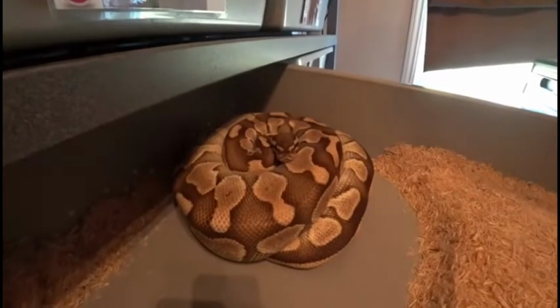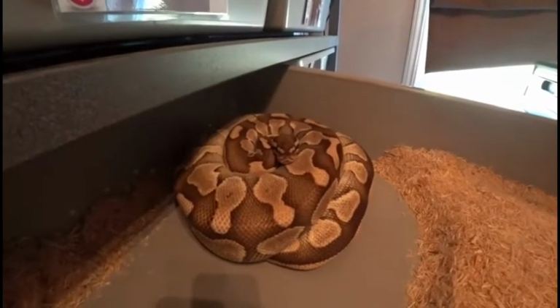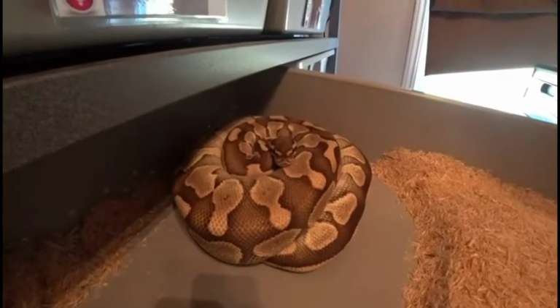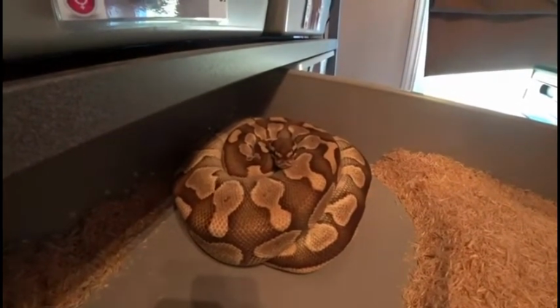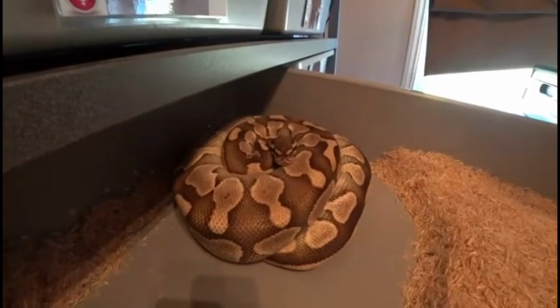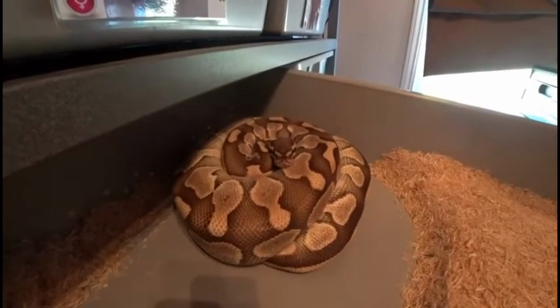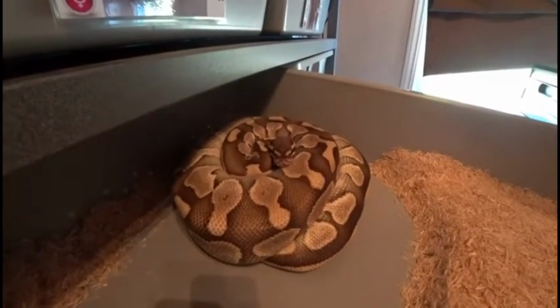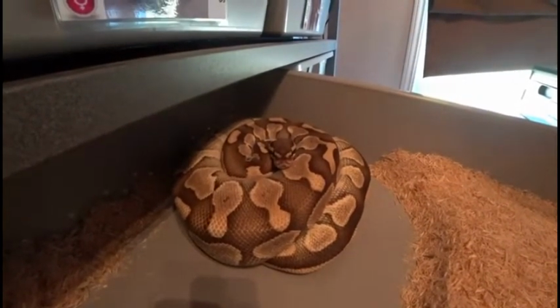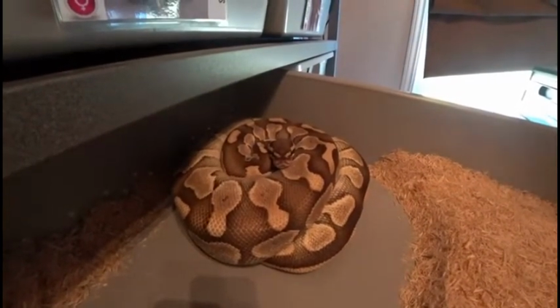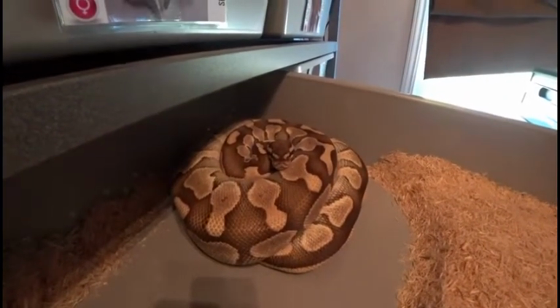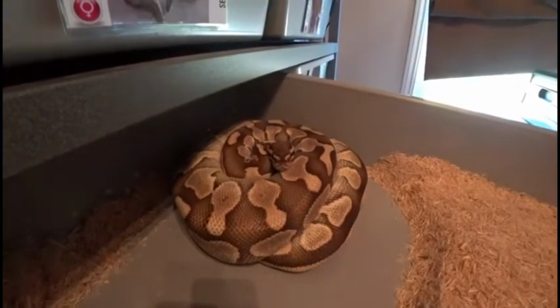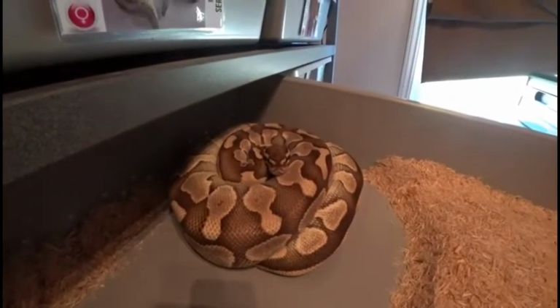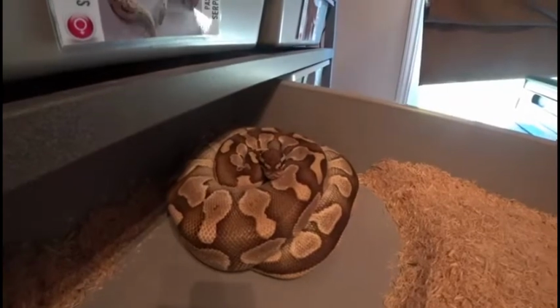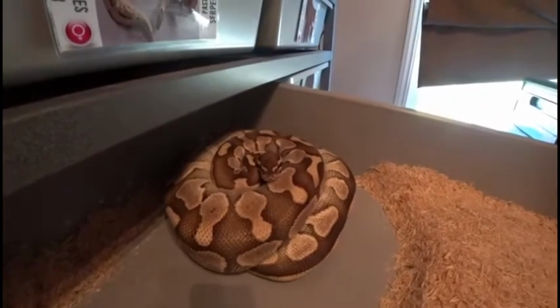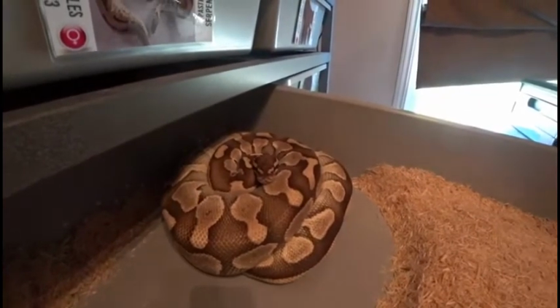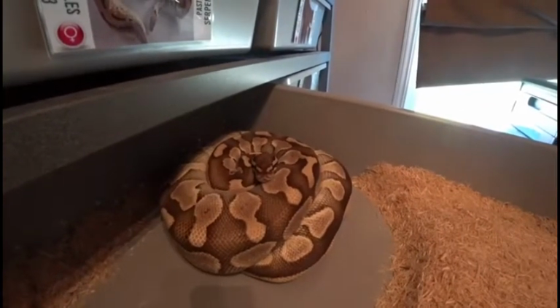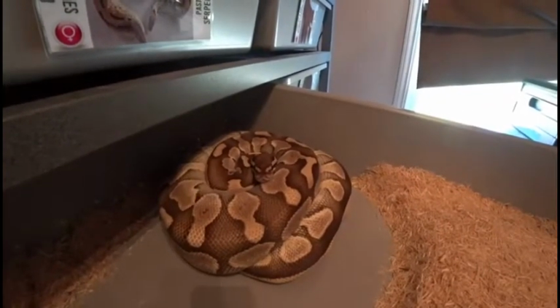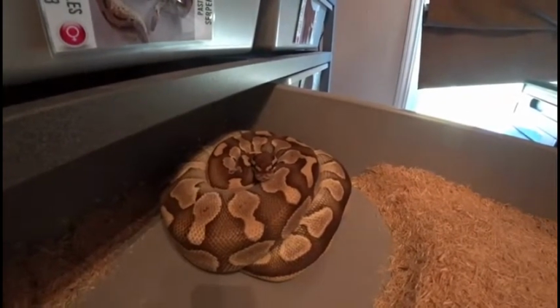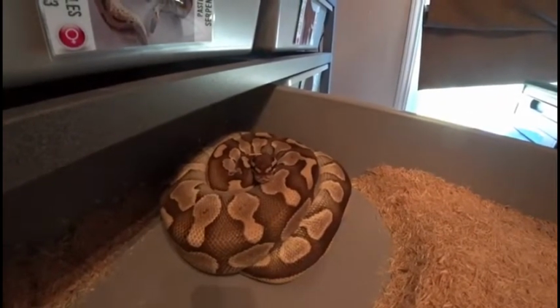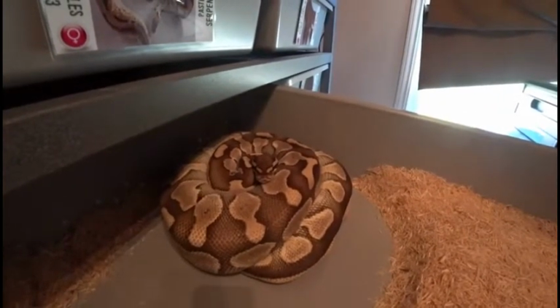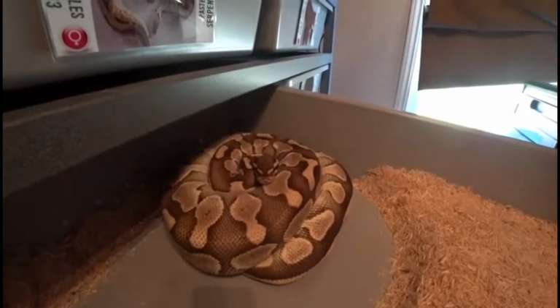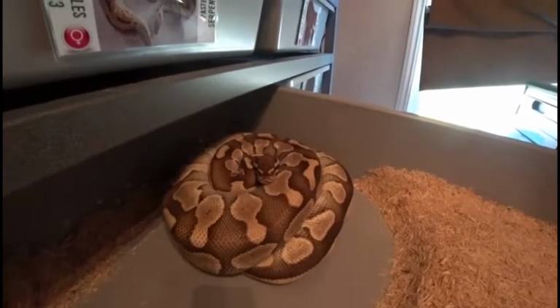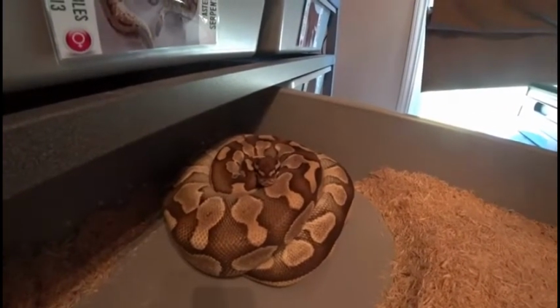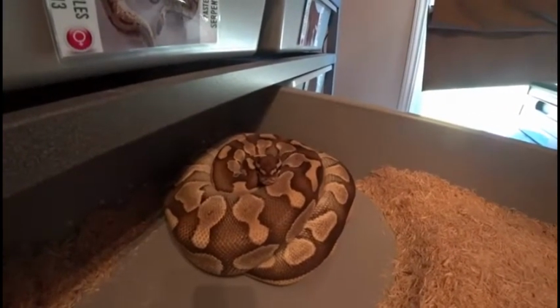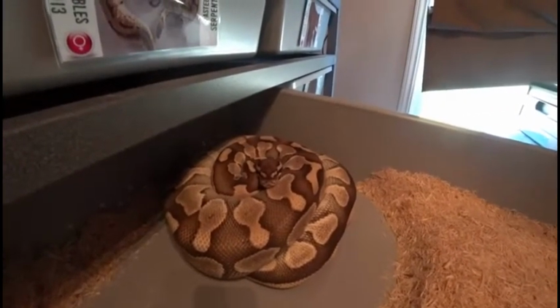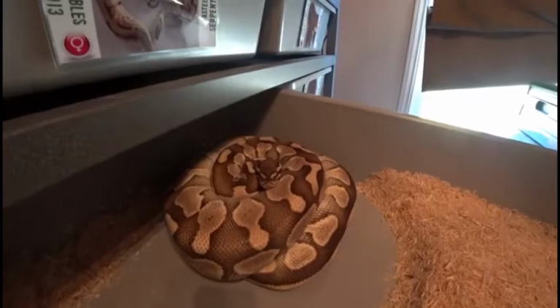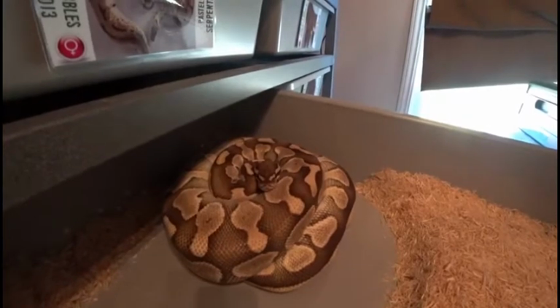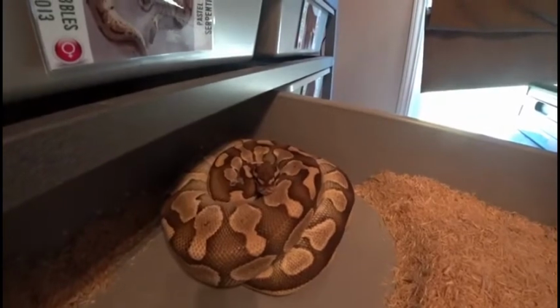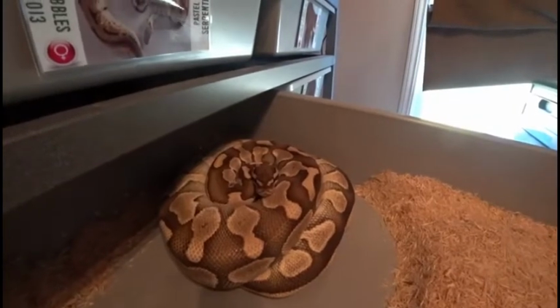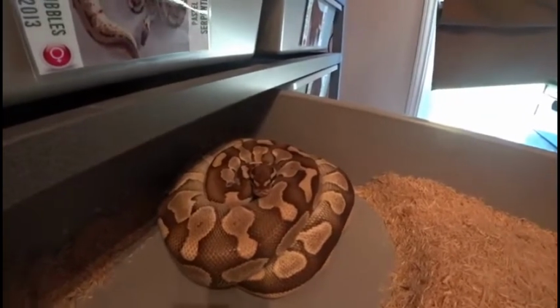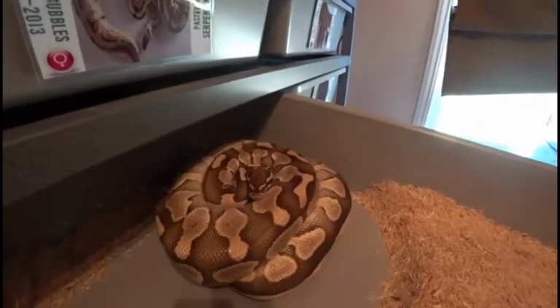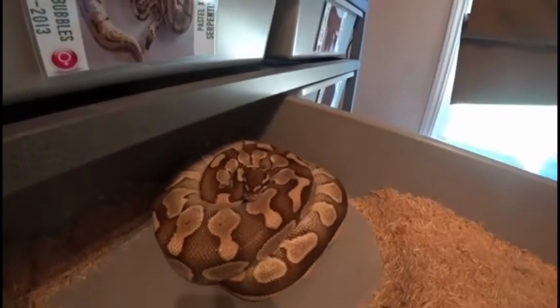I've been waiting all season and we finally got our first clutch of eggs. It's from the butter girl here — she was bred to a leopard mill. I'm definitely wanting to see that combo for some future projects.